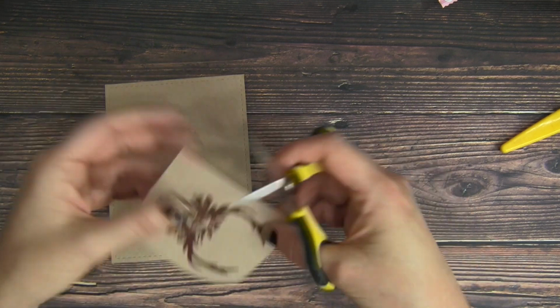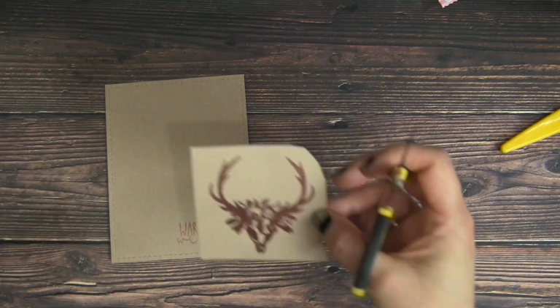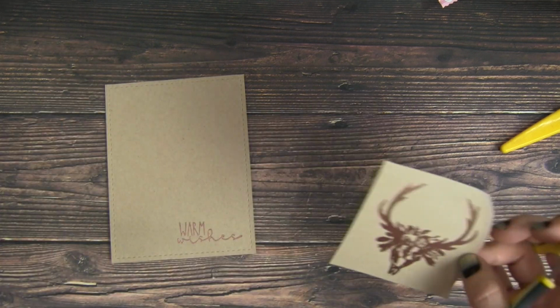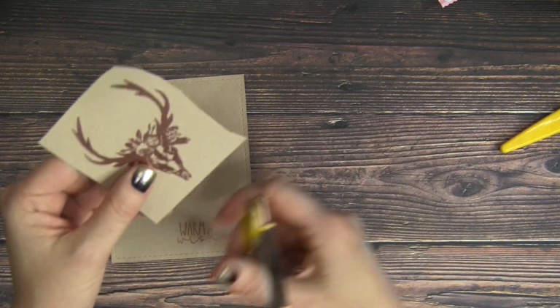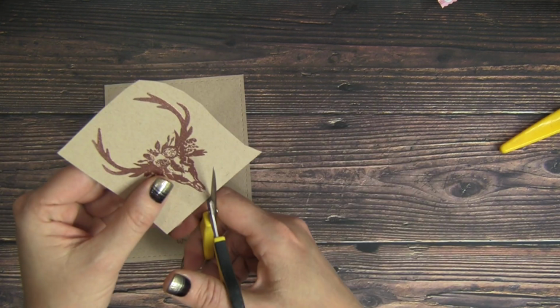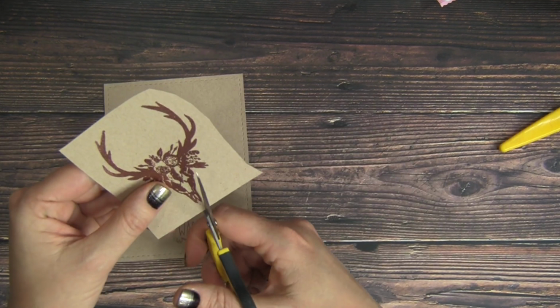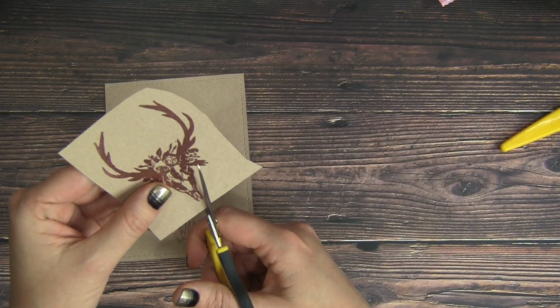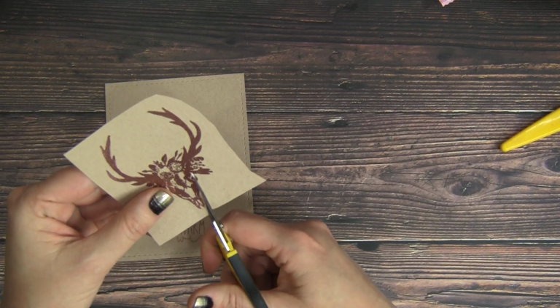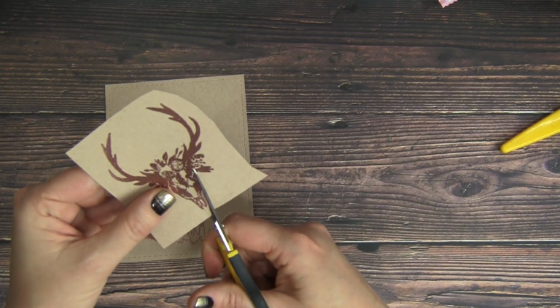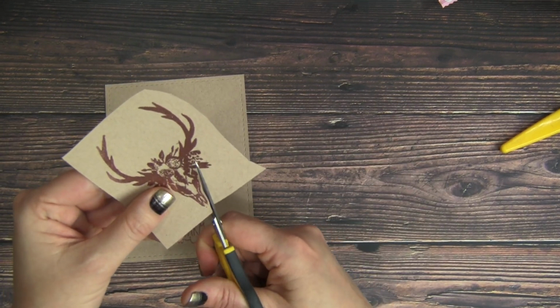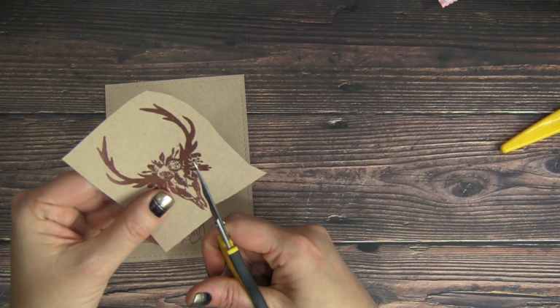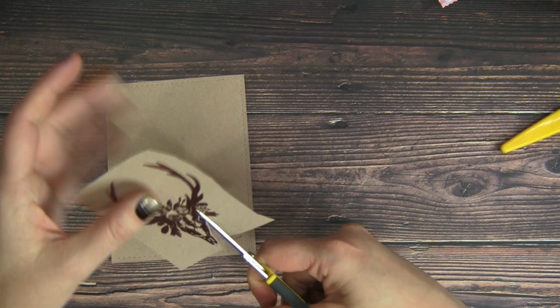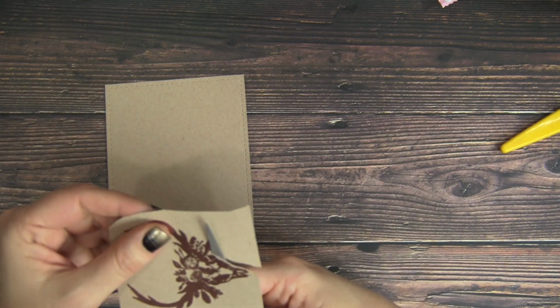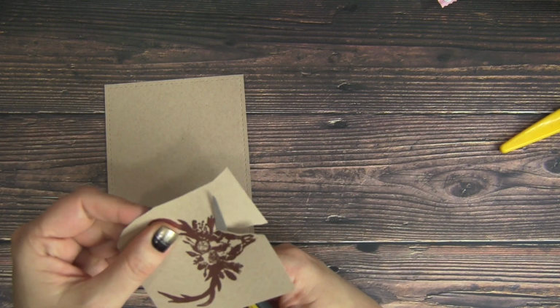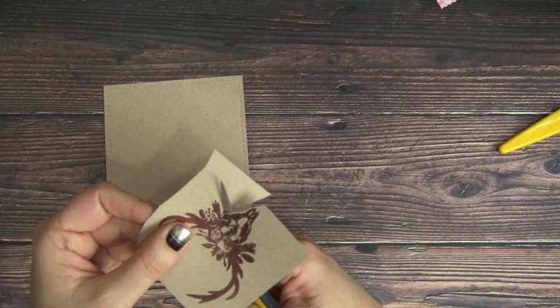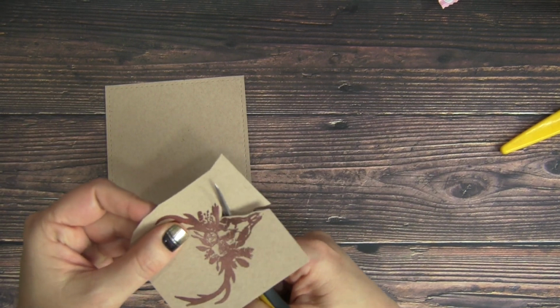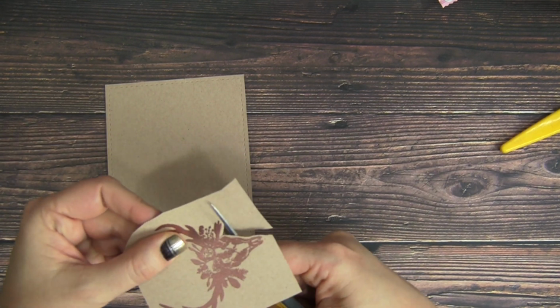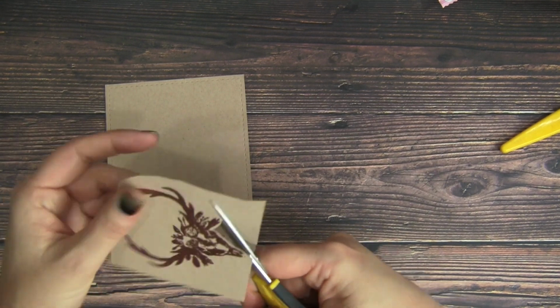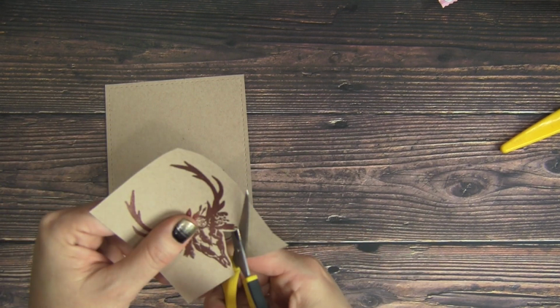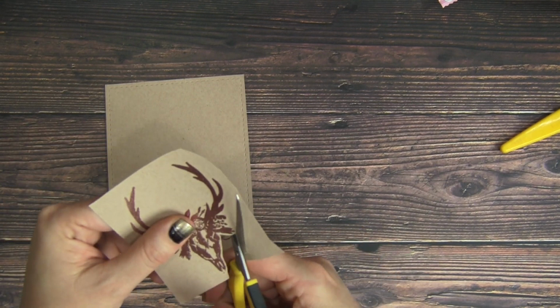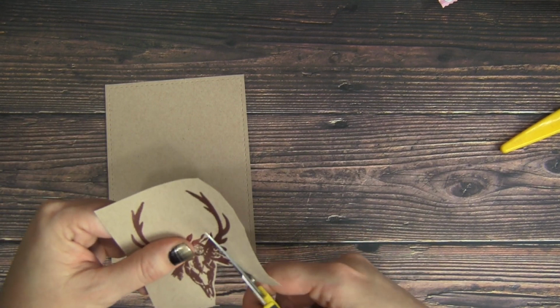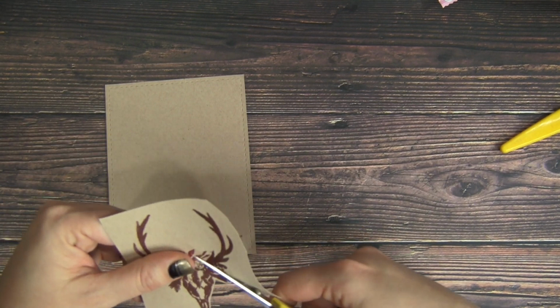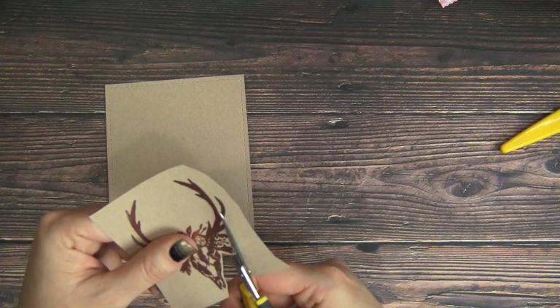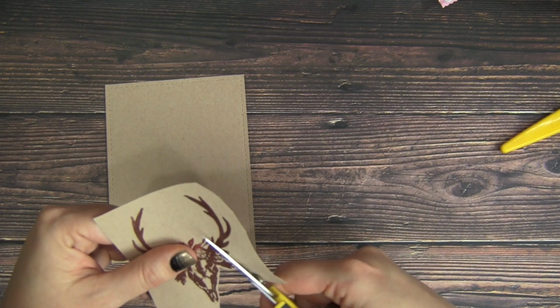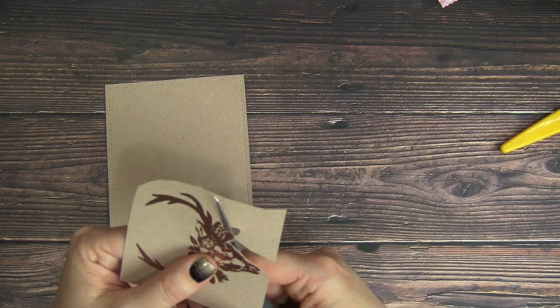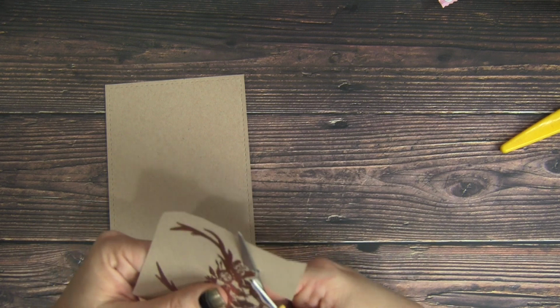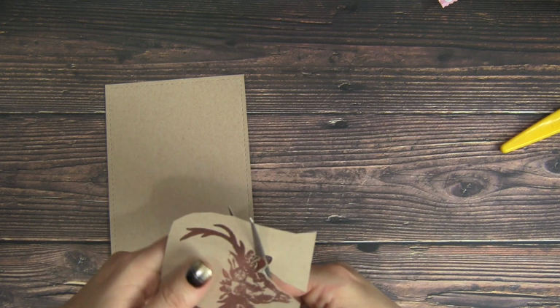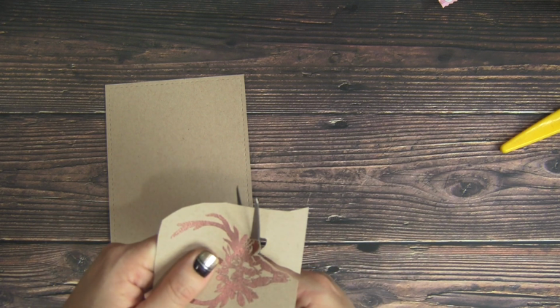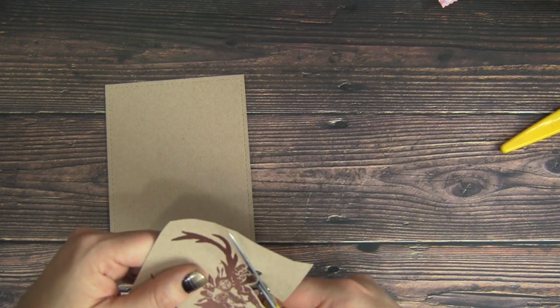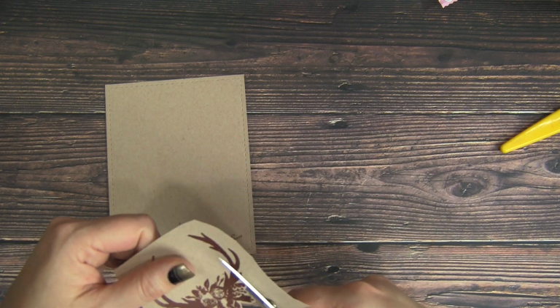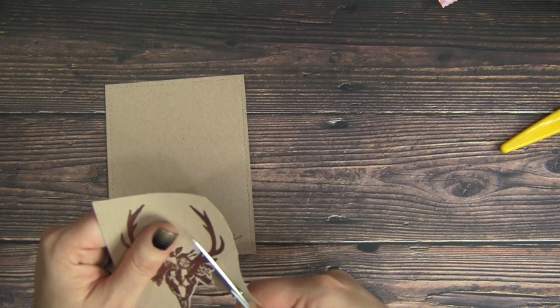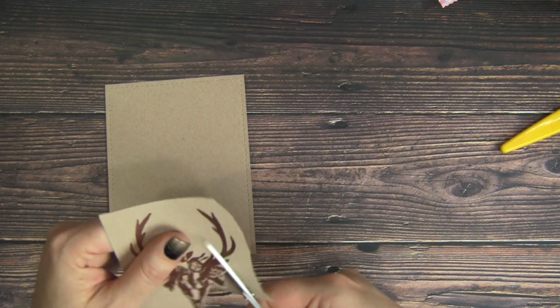Next we're just going to fussy cut out that rustic skull image. I'm leaving a little bit of a border around it — I don't want to cut against that embossing powder, so the border is just a nice effect.